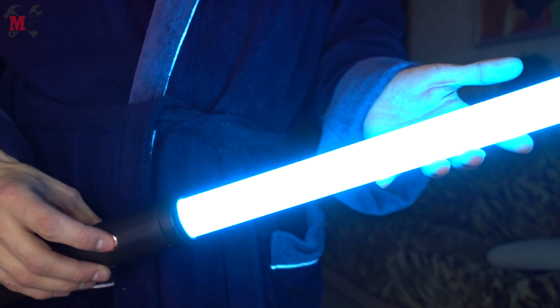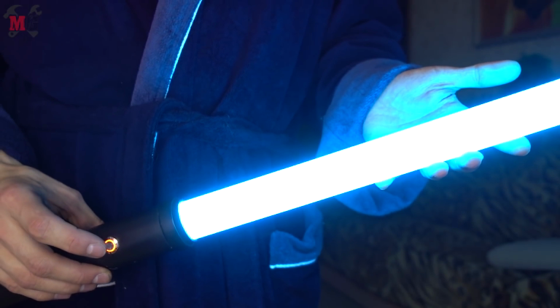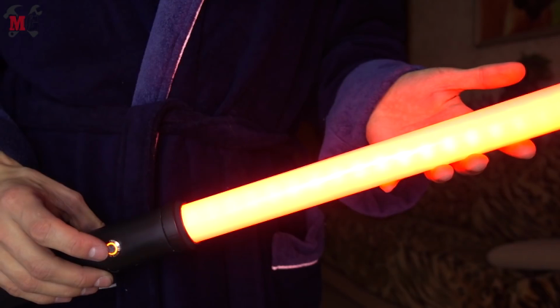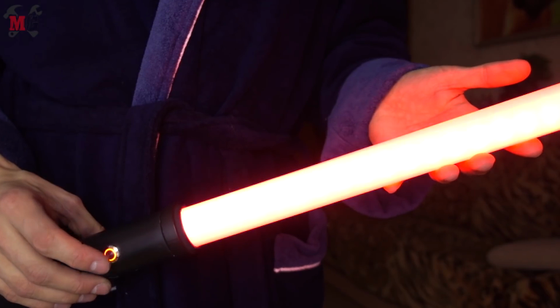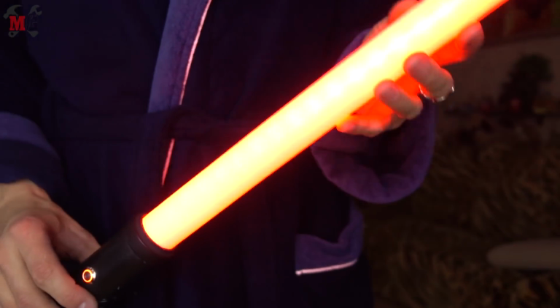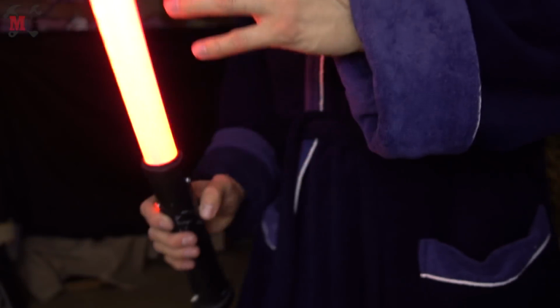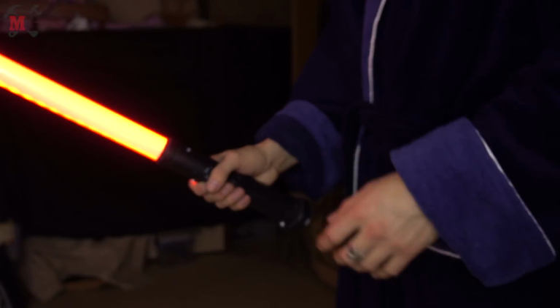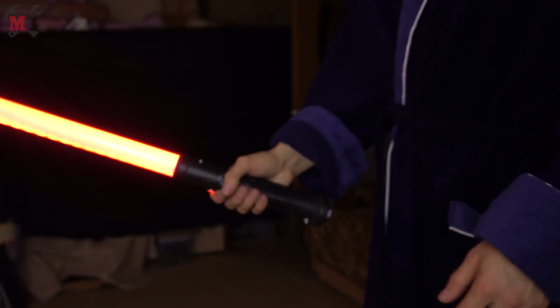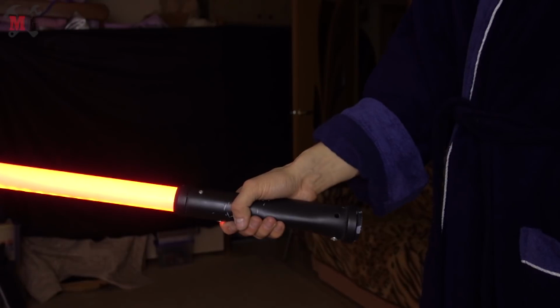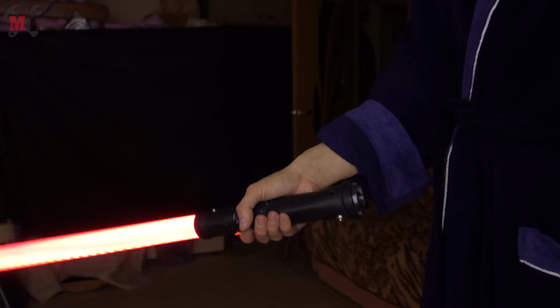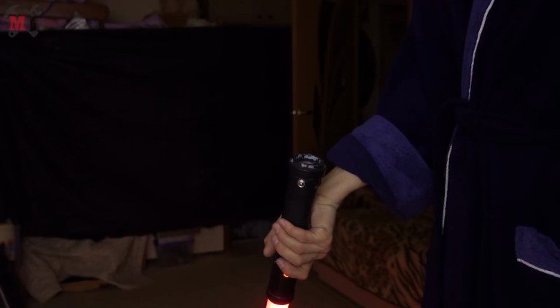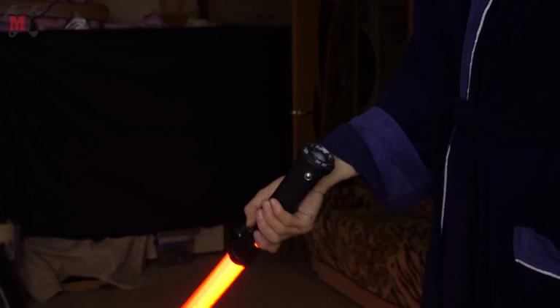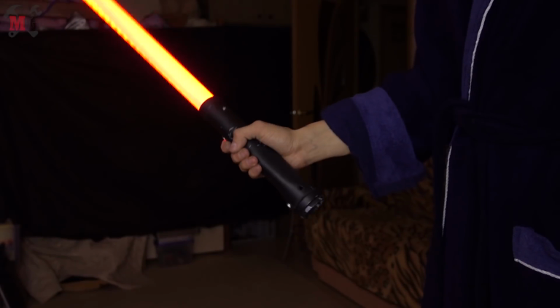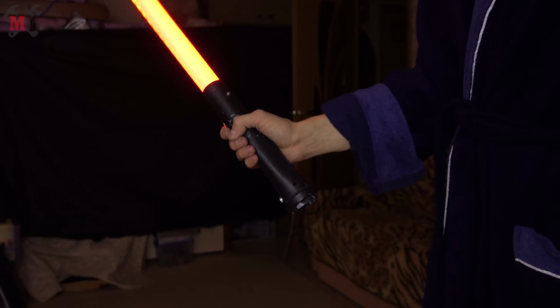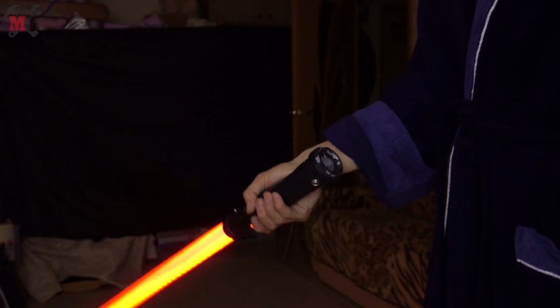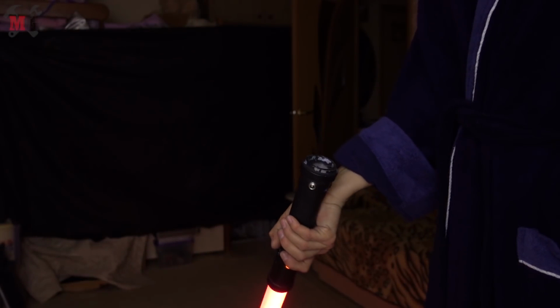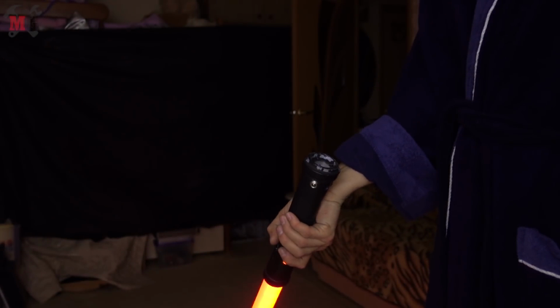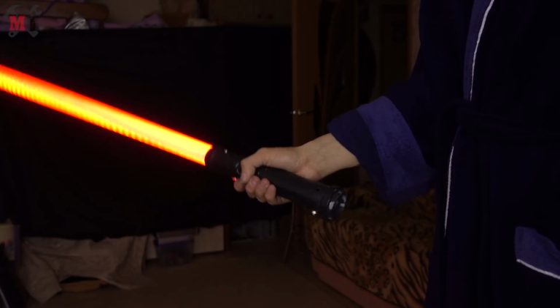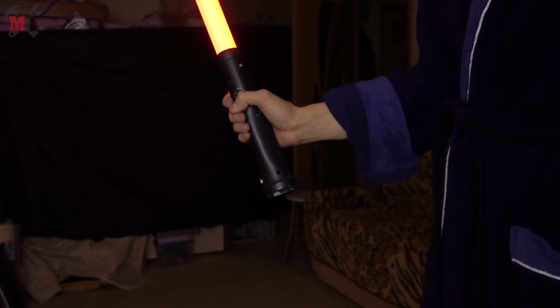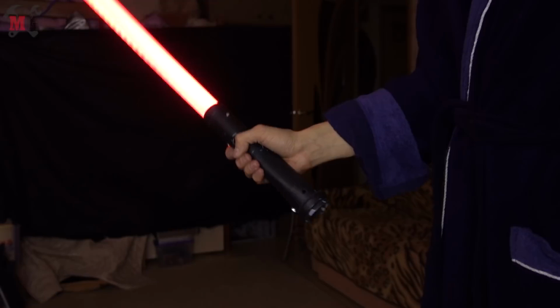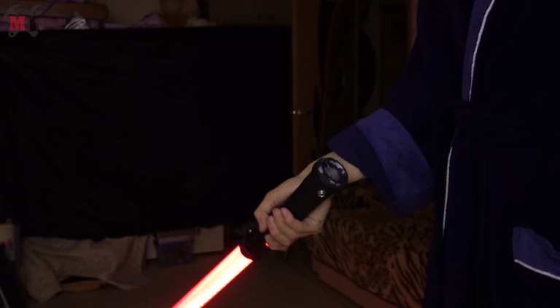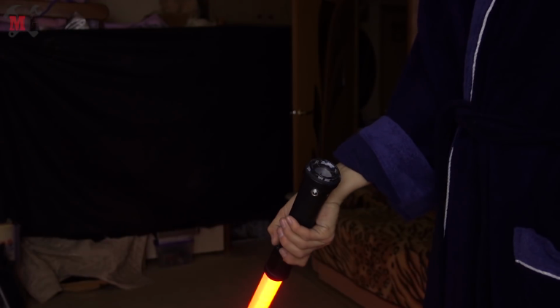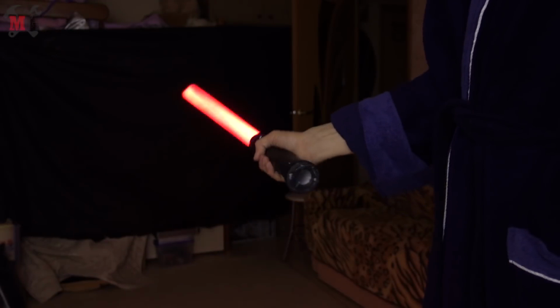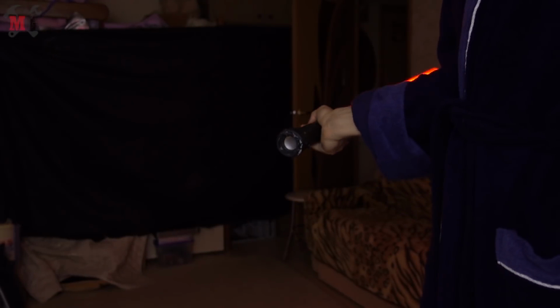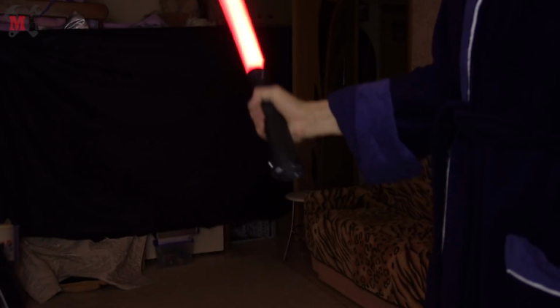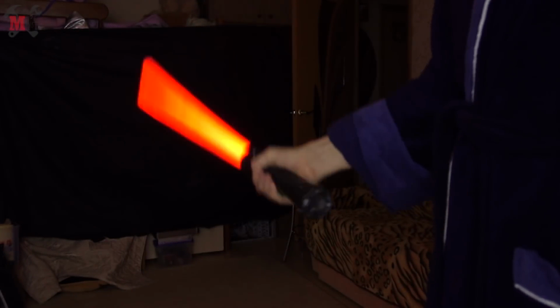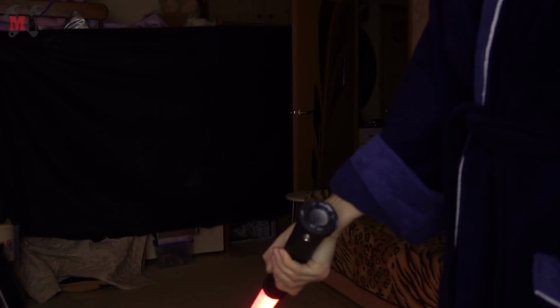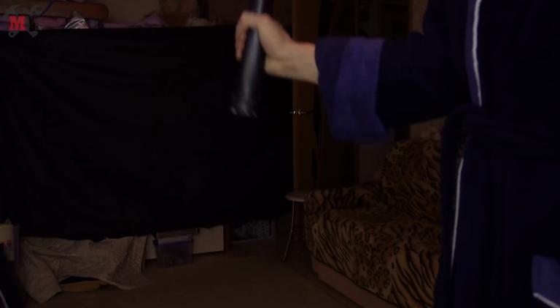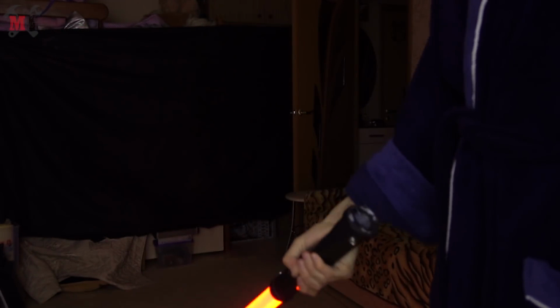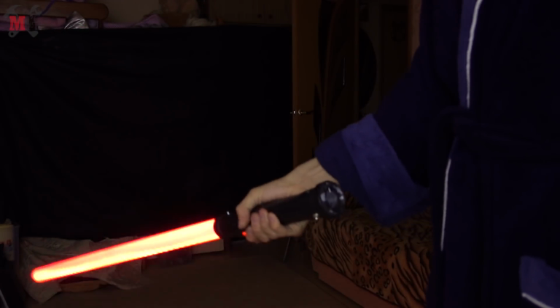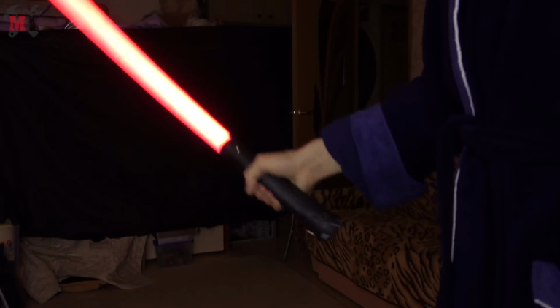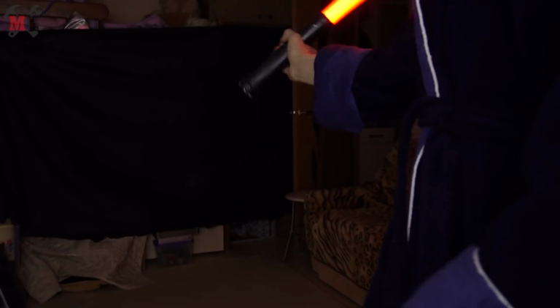My lightsaber has 2 modes of humming. The first mode plays a hum audio file from the SD card — you can hear it now. Also, the system can recognize a slow swing and a fast swing, and play a random swing sound from the SD card.